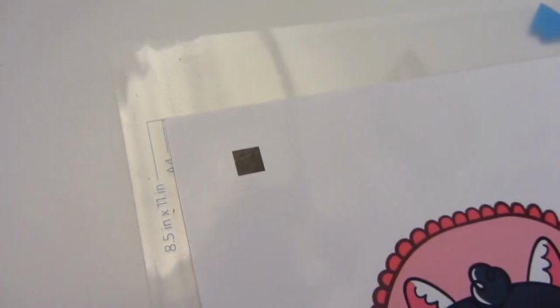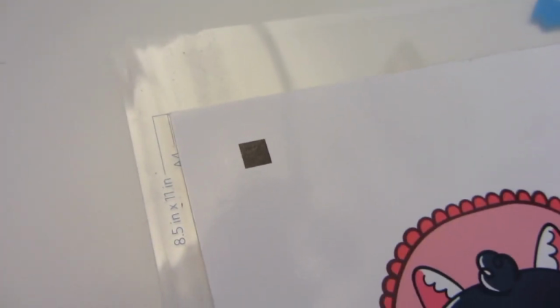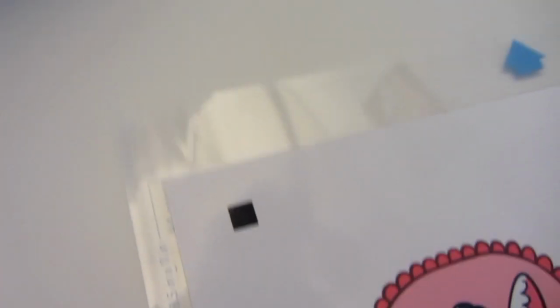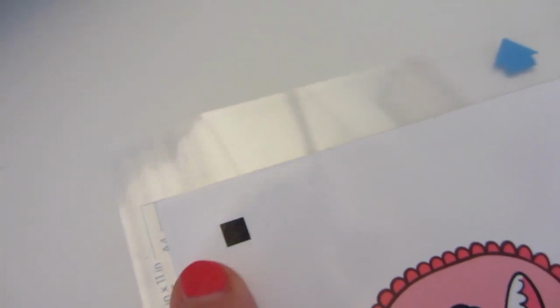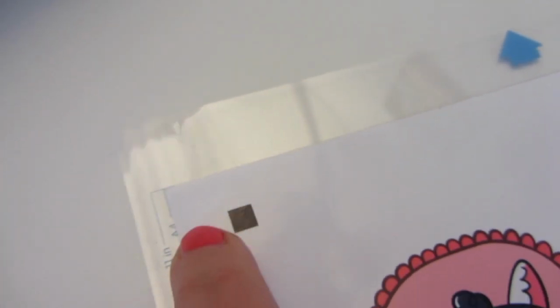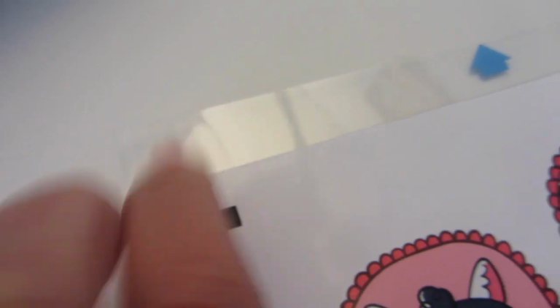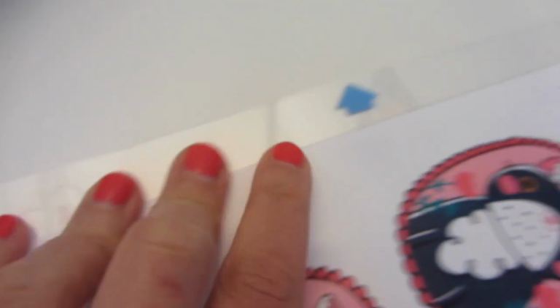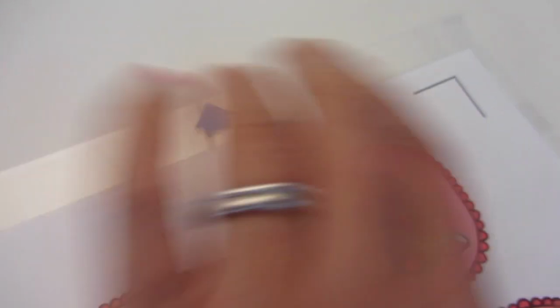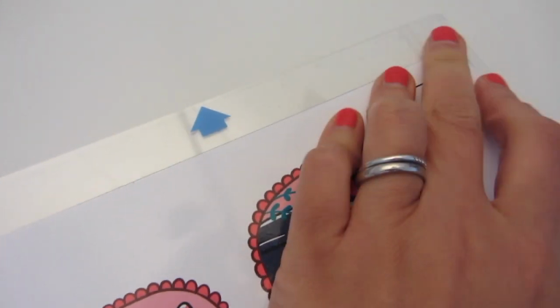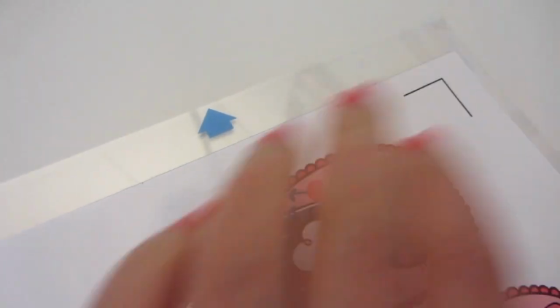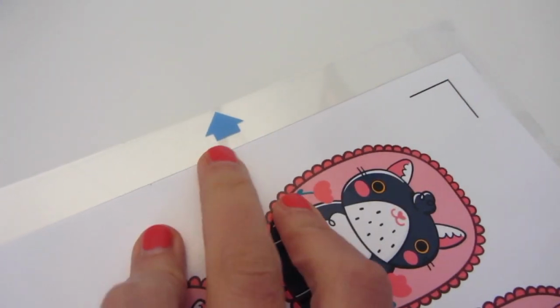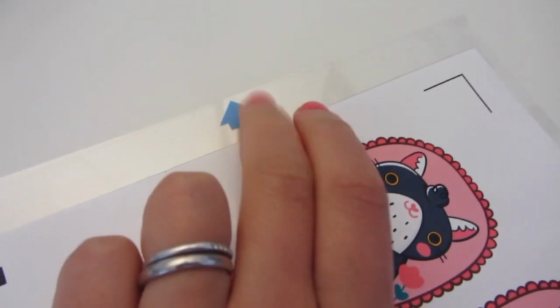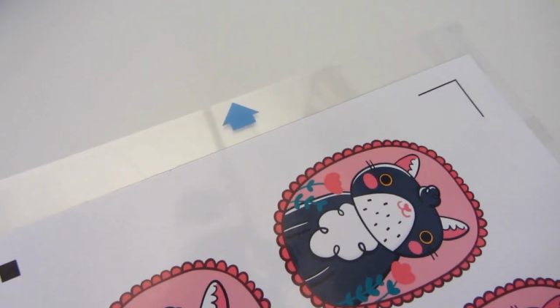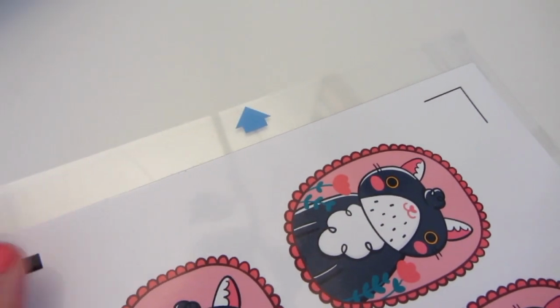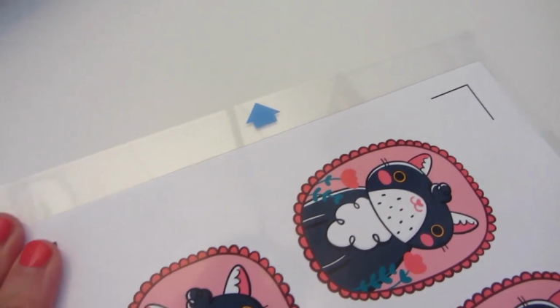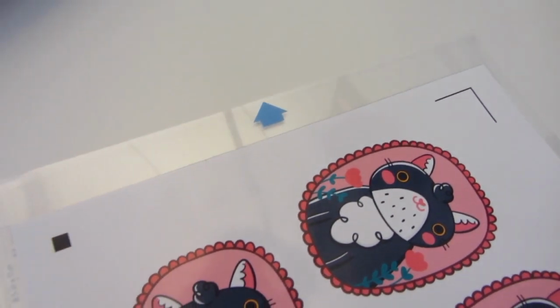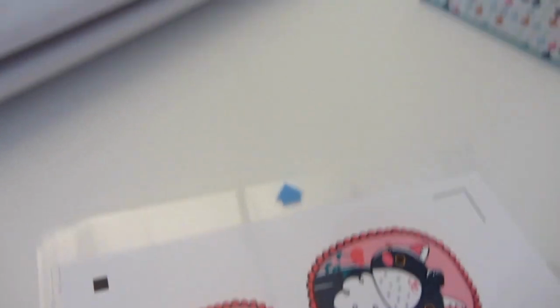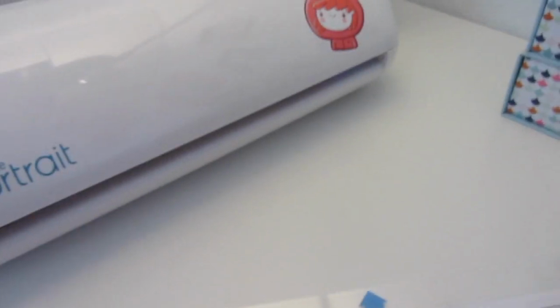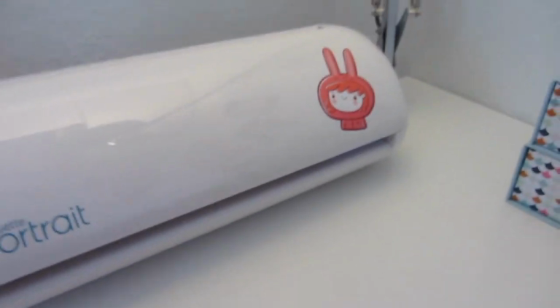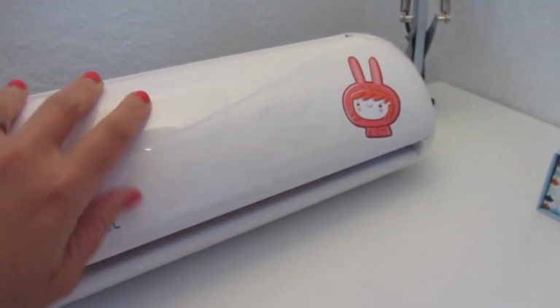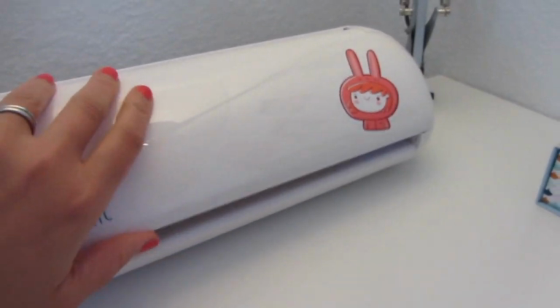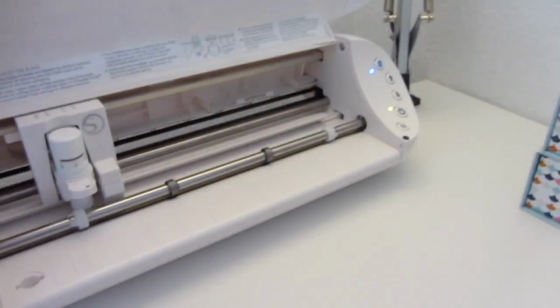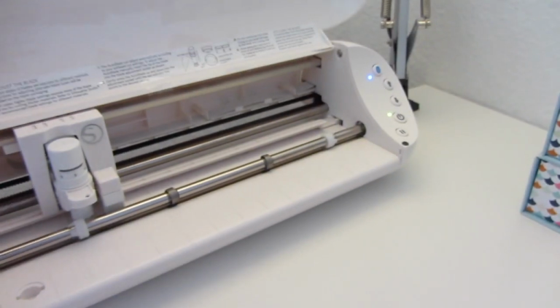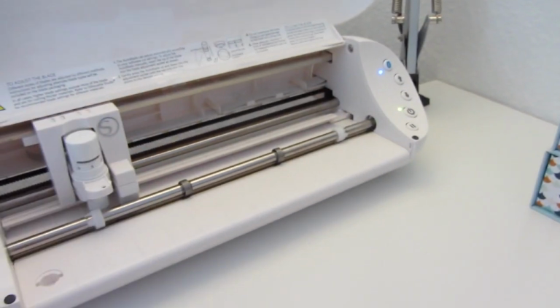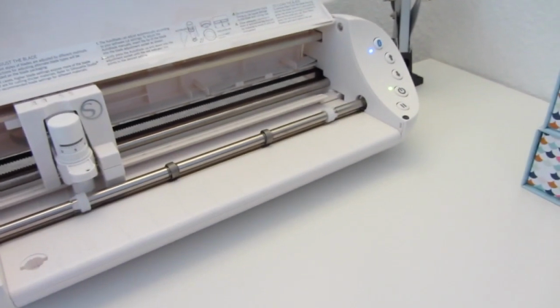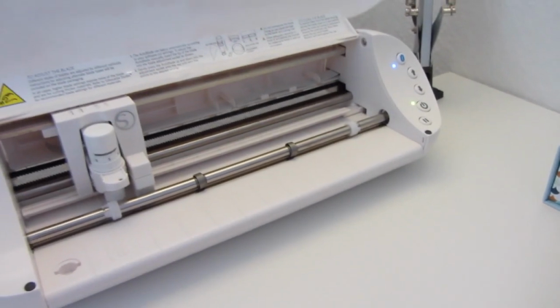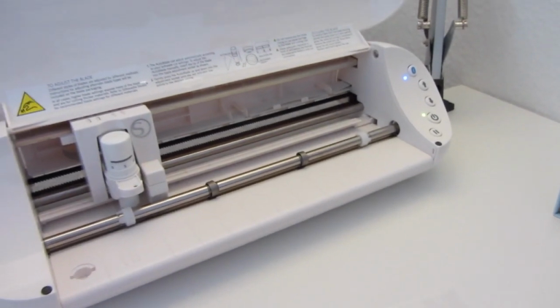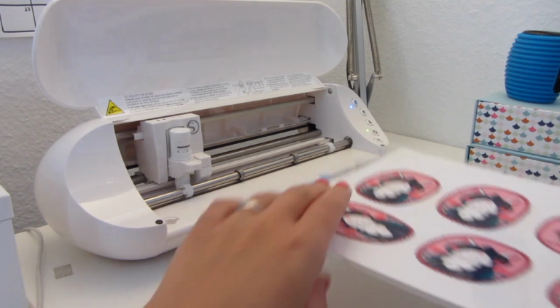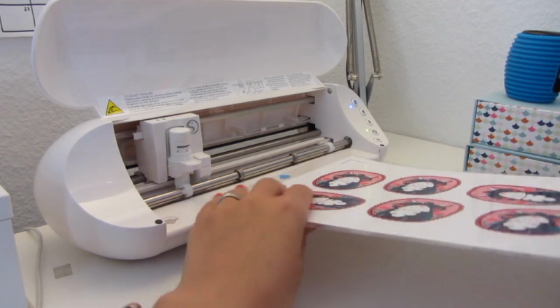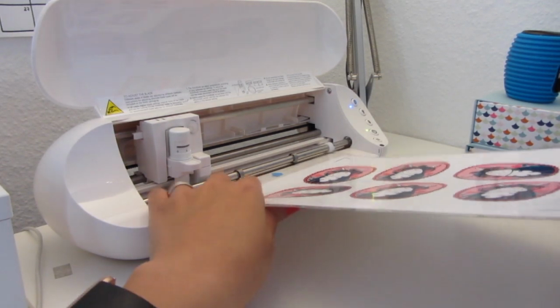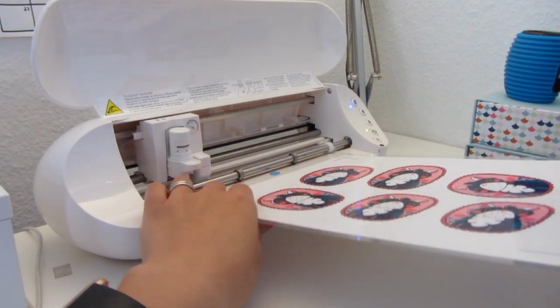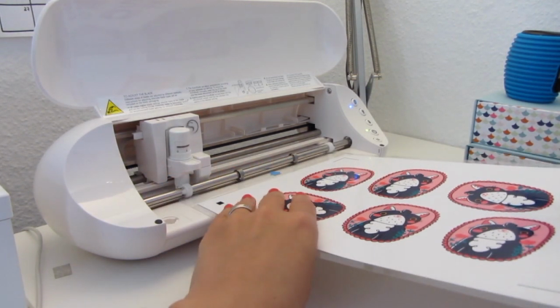You have to place the sheet where it says A4, with the arrows in this direction. Now I'm going to open the cutting machine and load the mat.